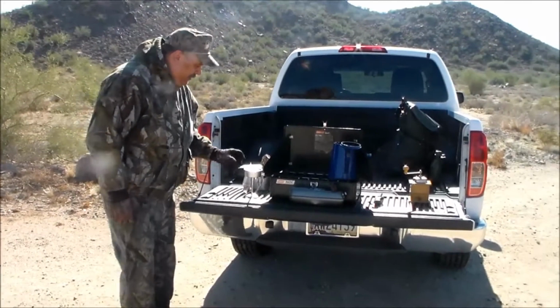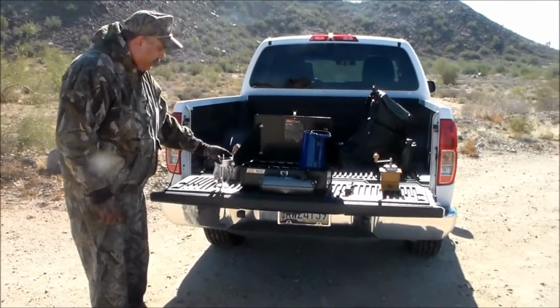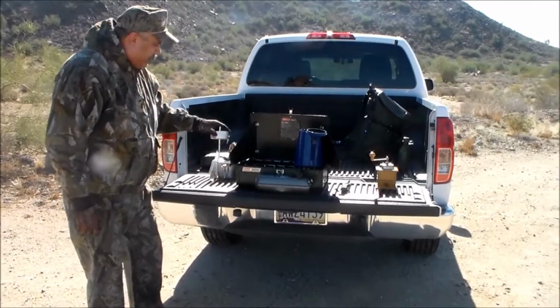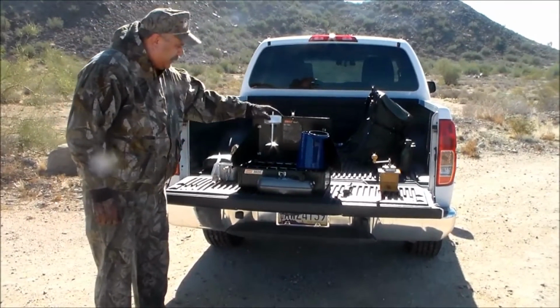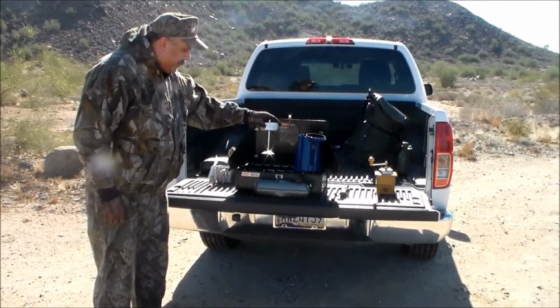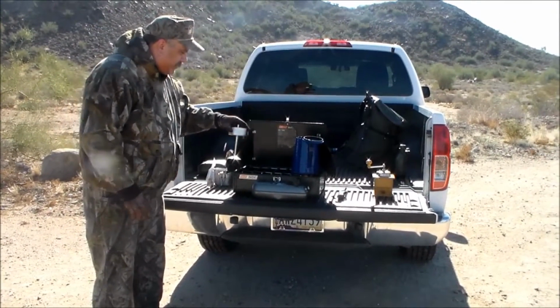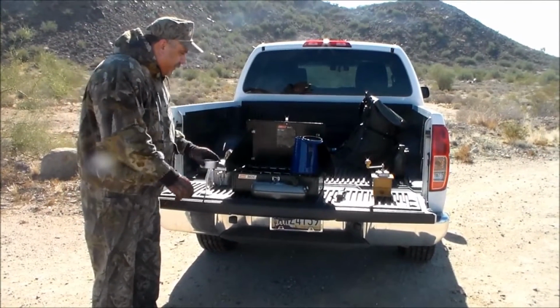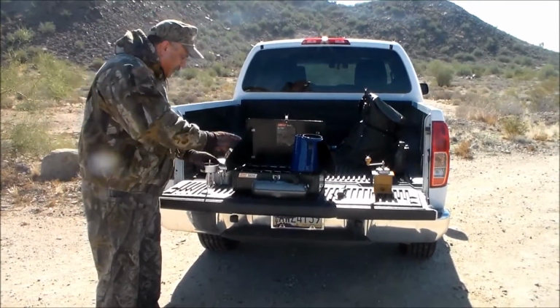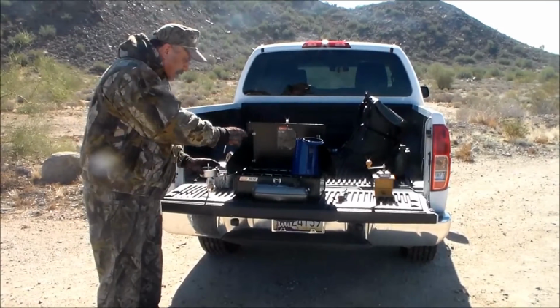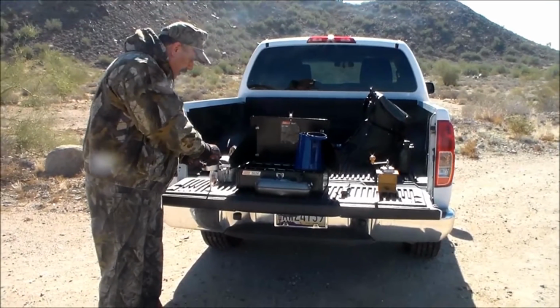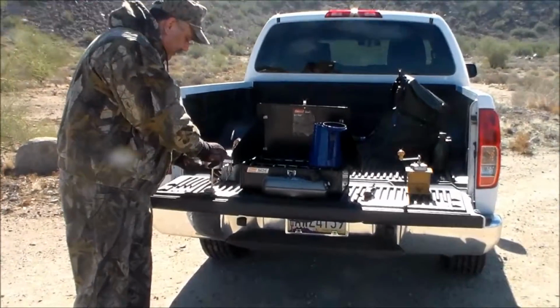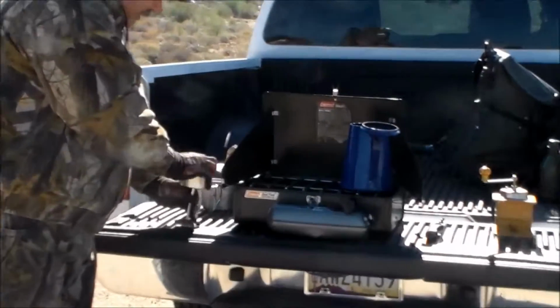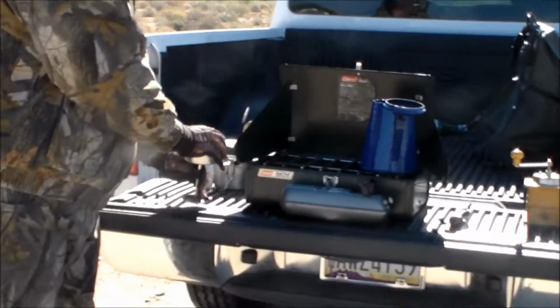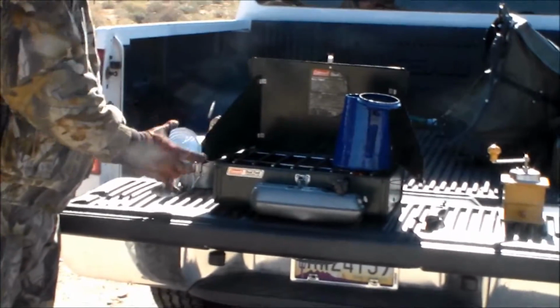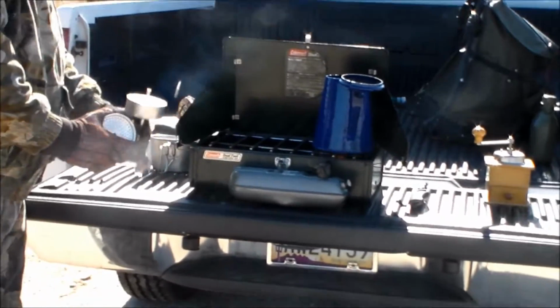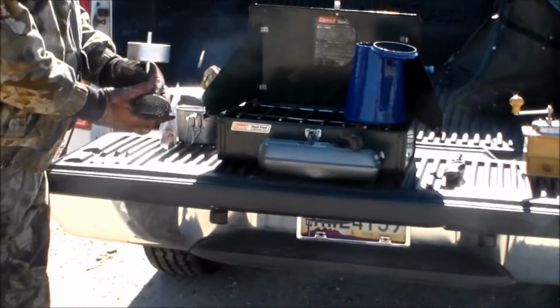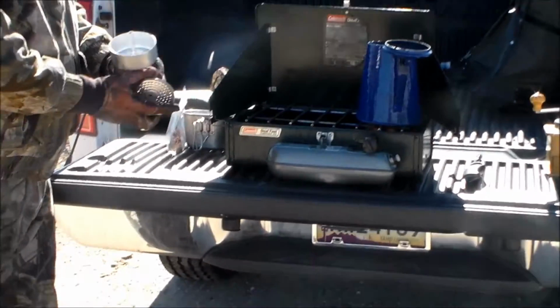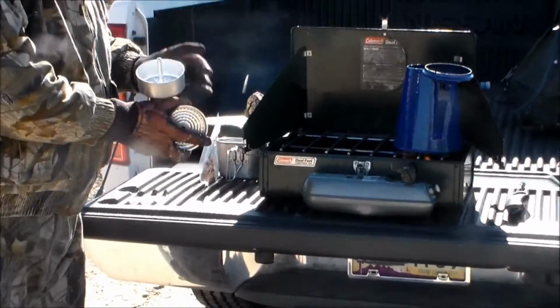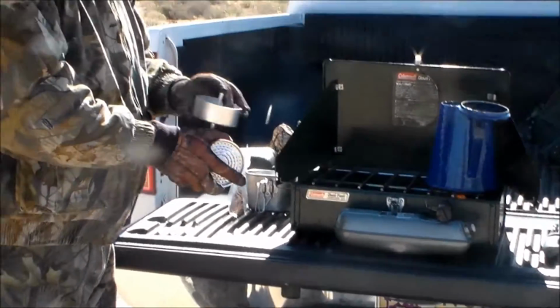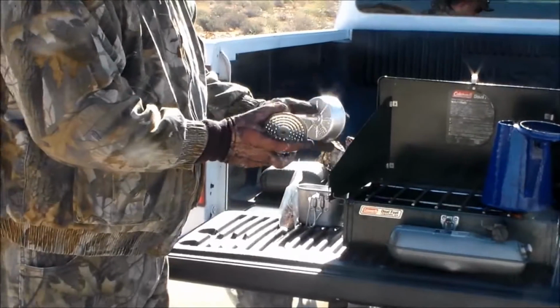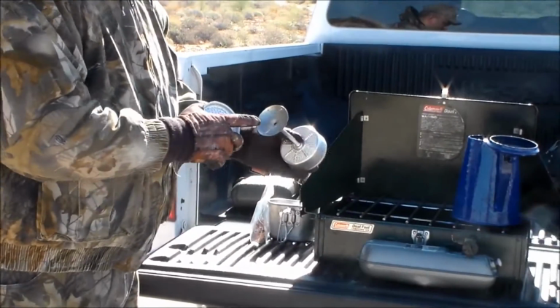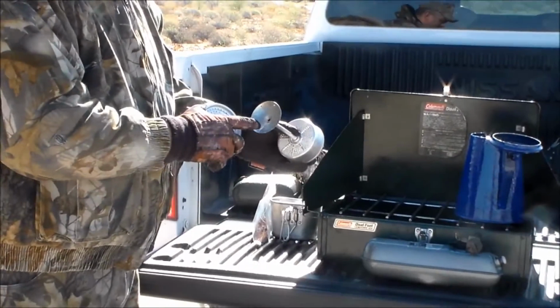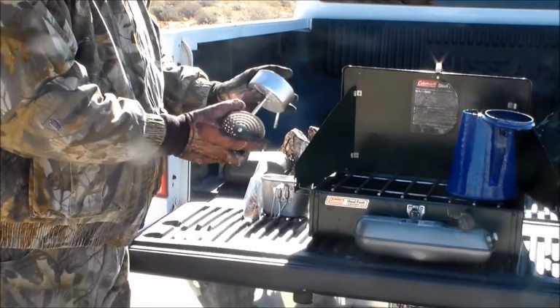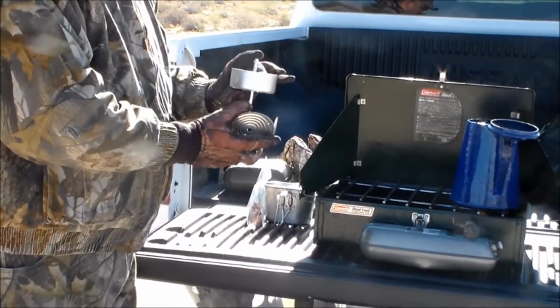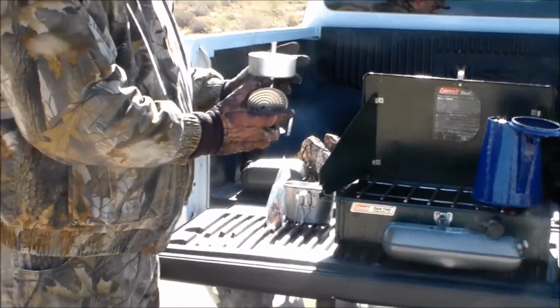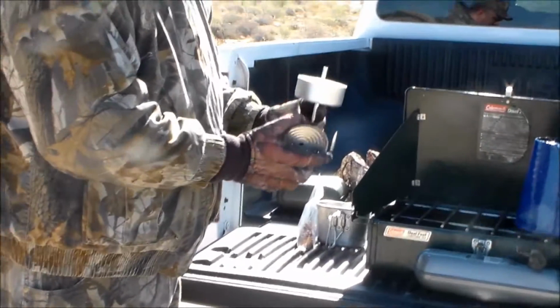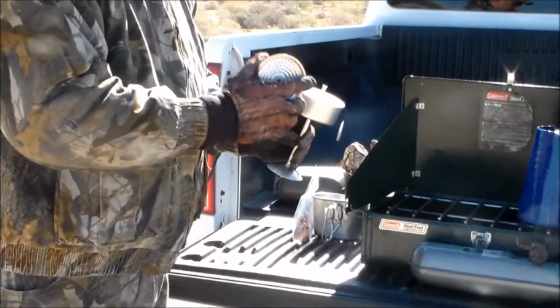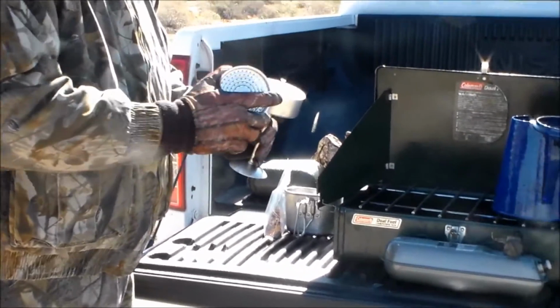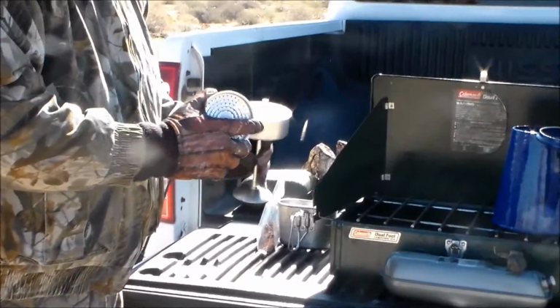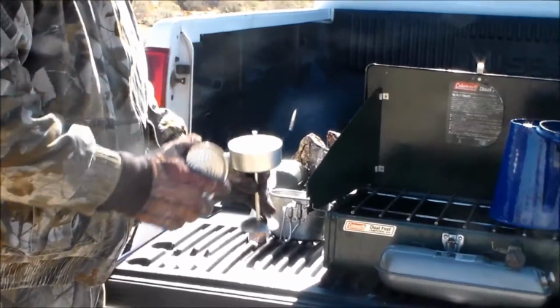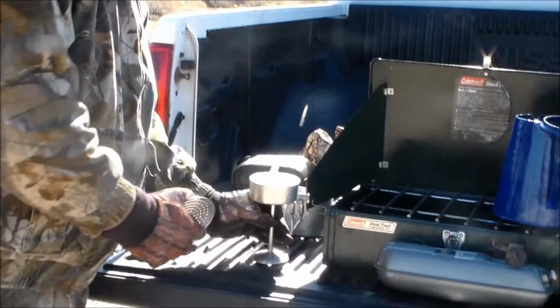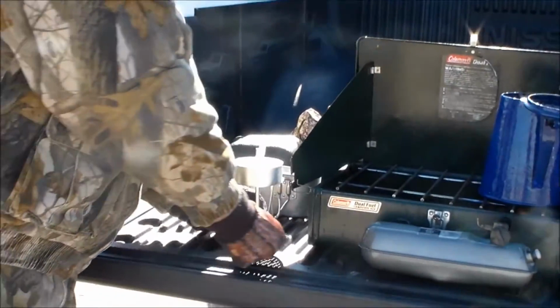You've probably seen these percolators a bunch of times. It's a three-part deal: you have your pot, your hopper, and your stem. Now this stem is hollow, and what it does is it allows the water to come up through here, through the hopper, and make your coffee.